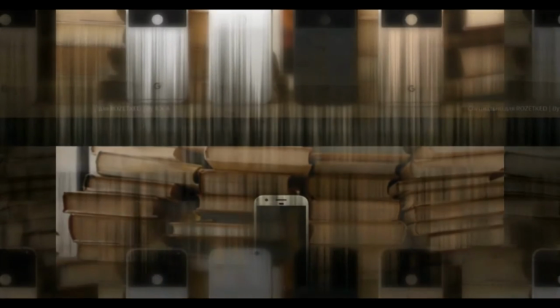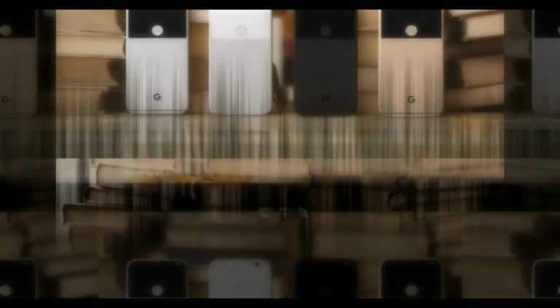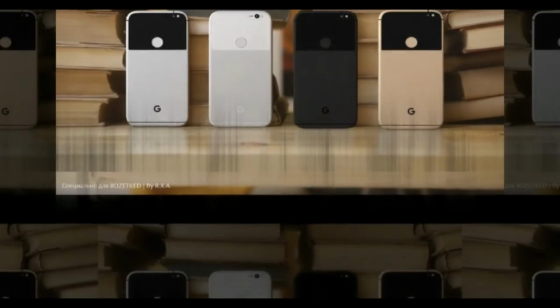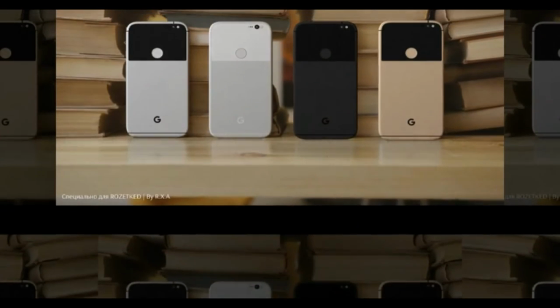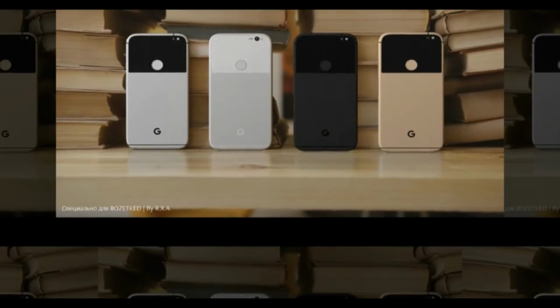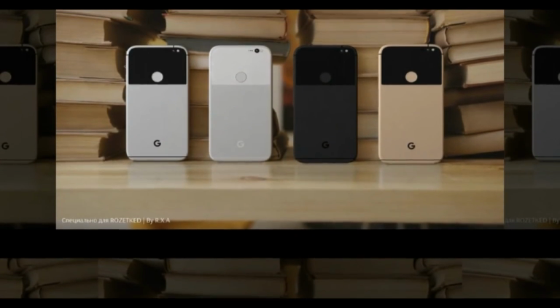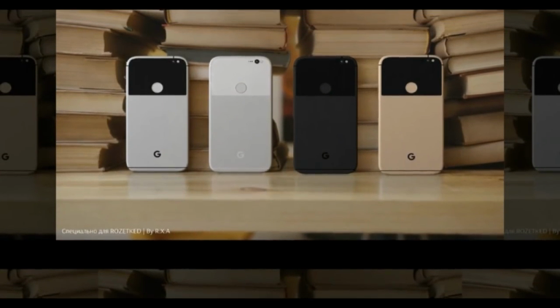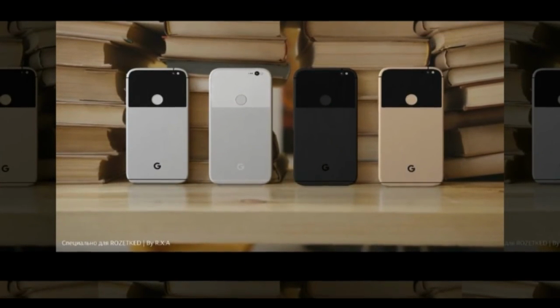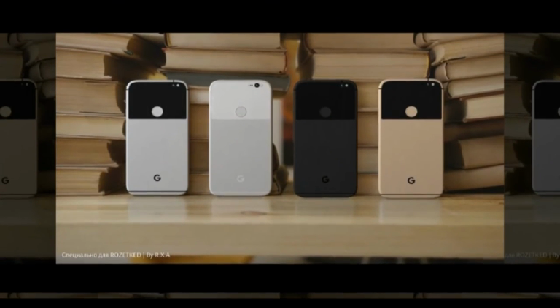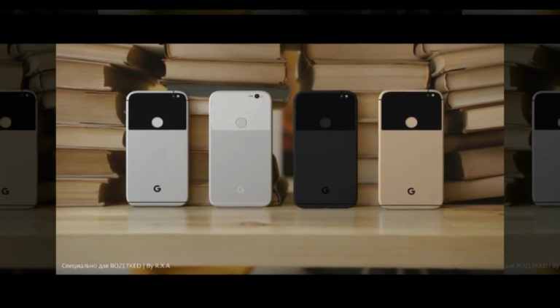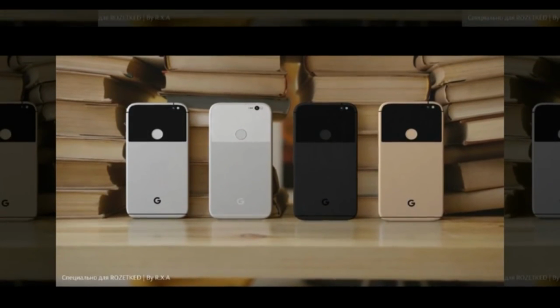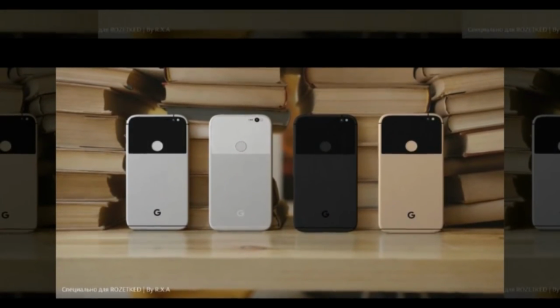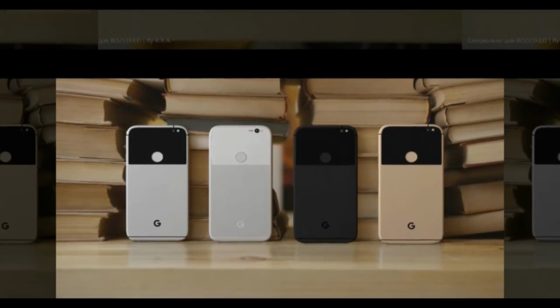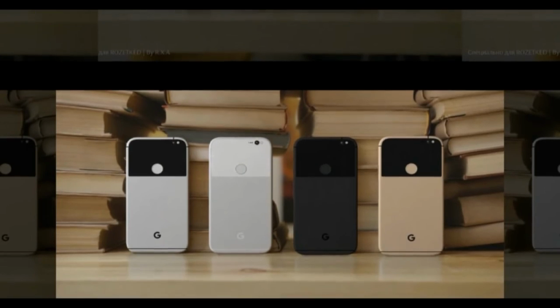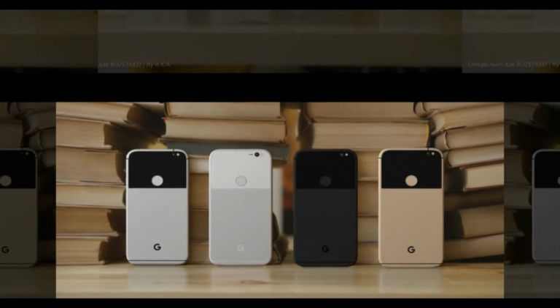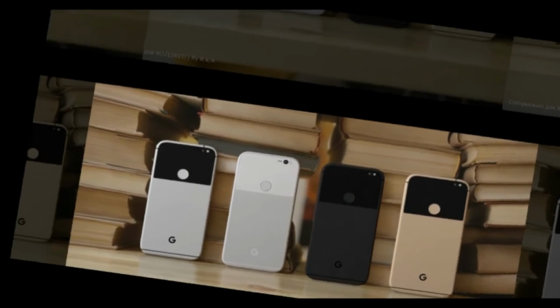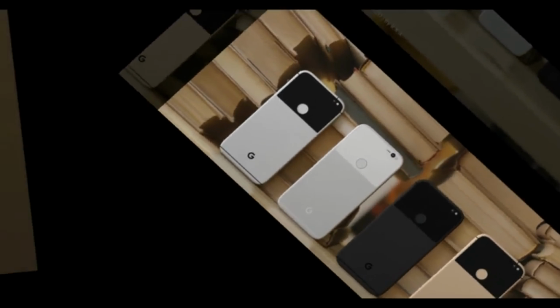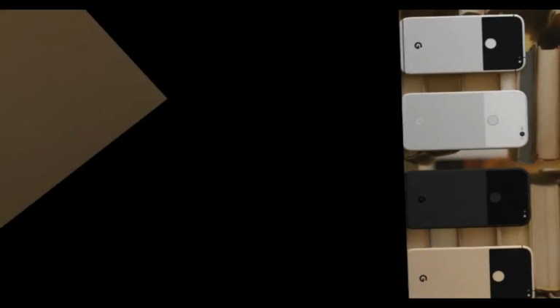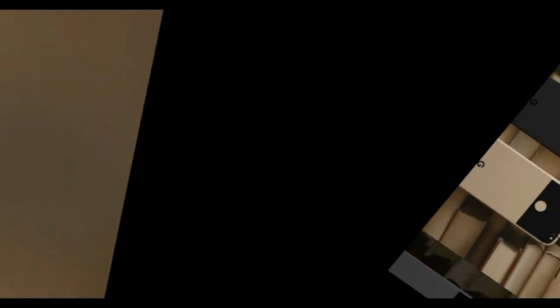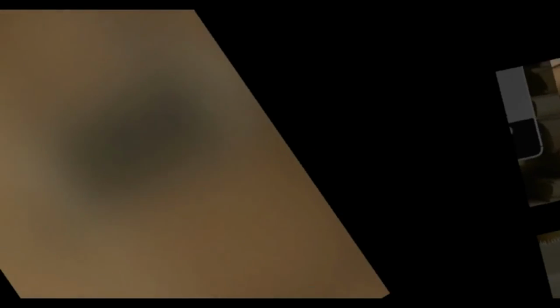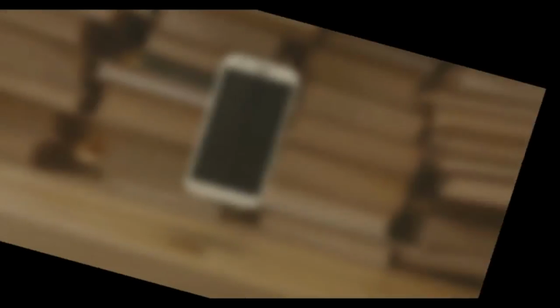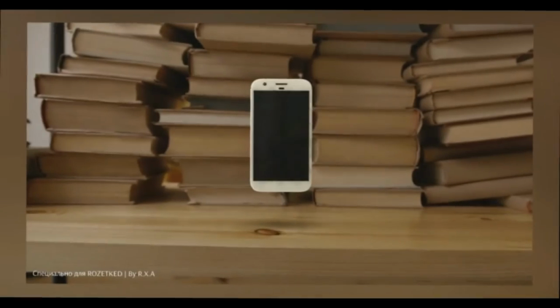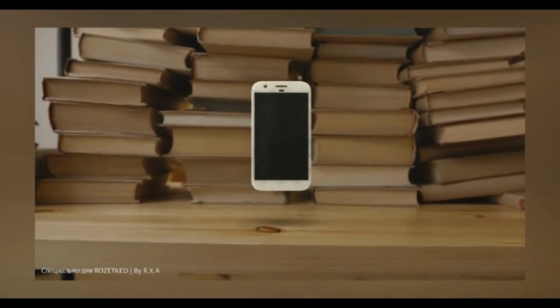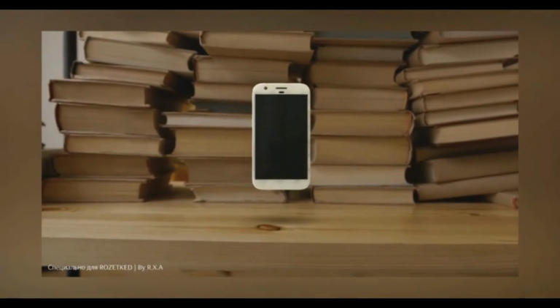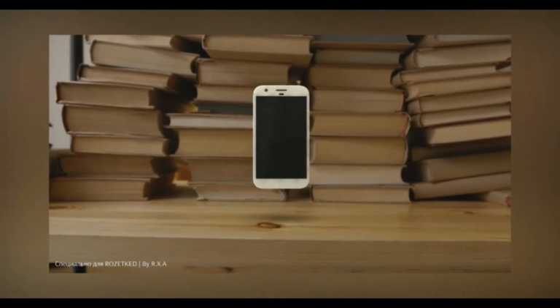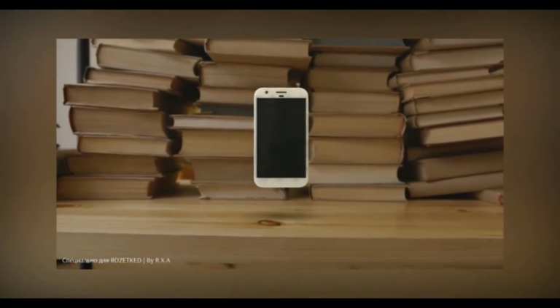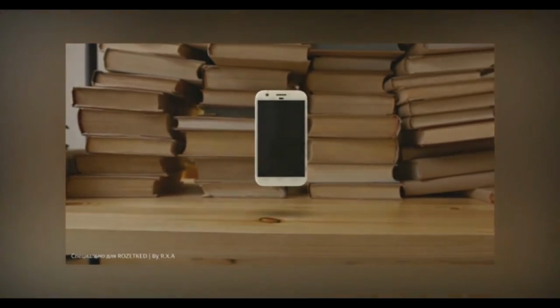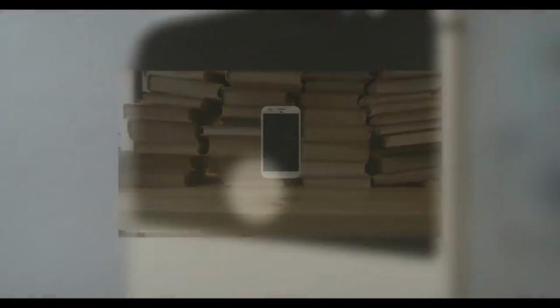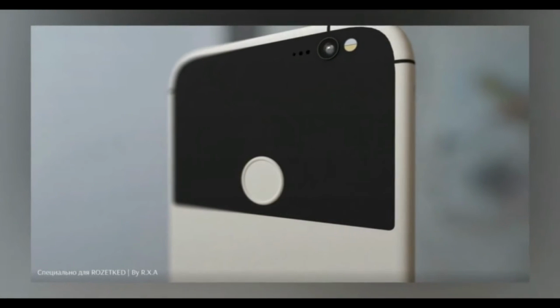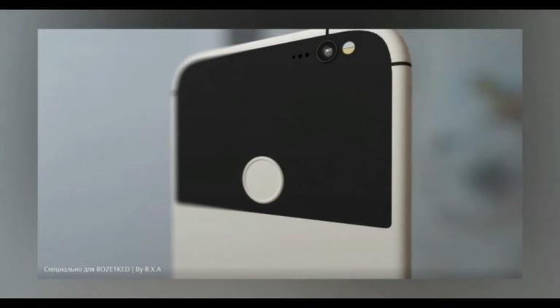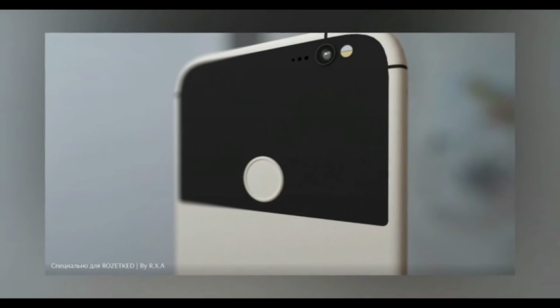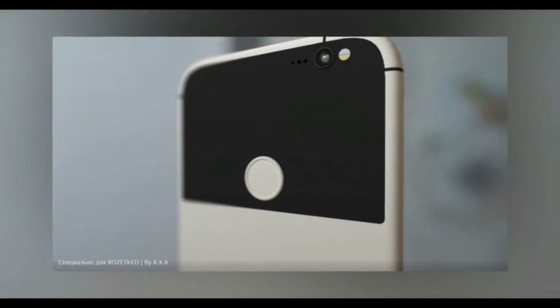but what about gold? Russian site Rosythky has shared some very appealing renders of Google's next-gen handsets which, while in alignment with what we have seen so far, offer a few different perspectives and angles.